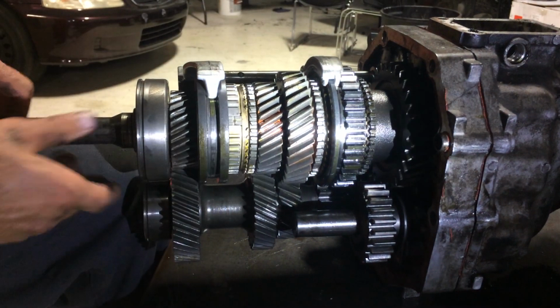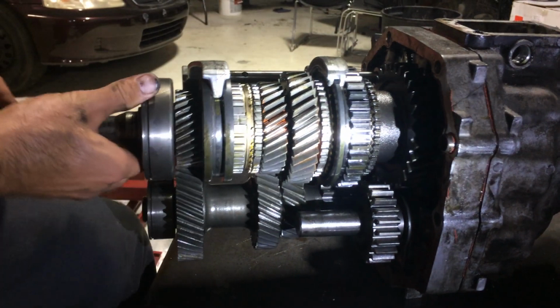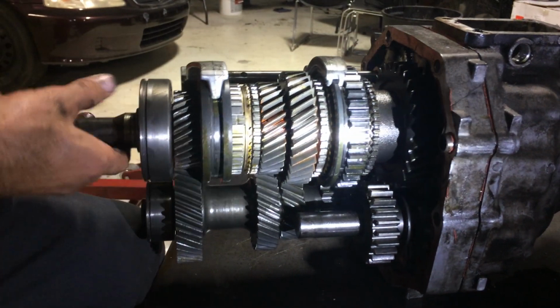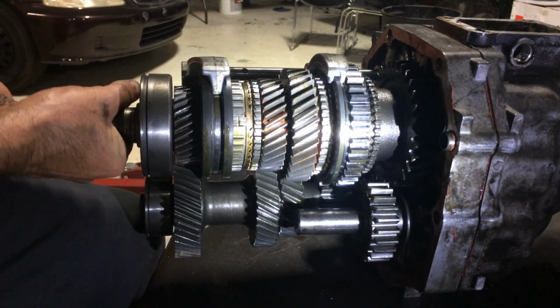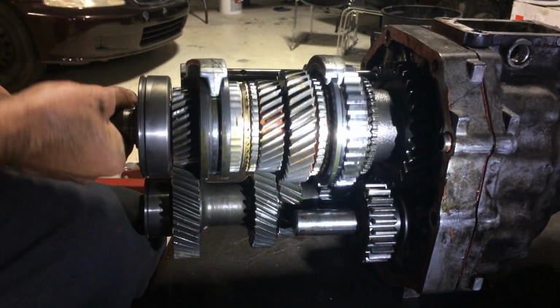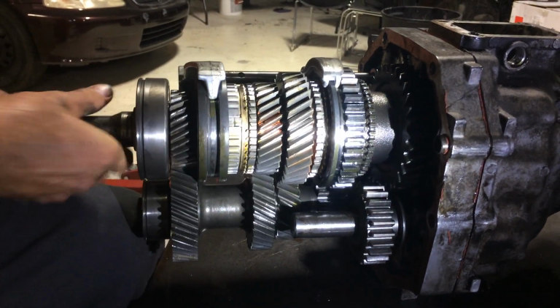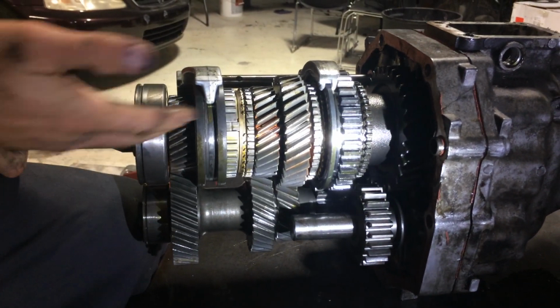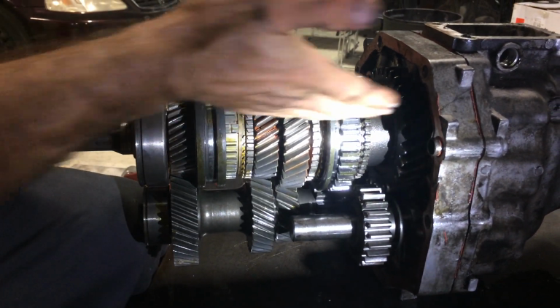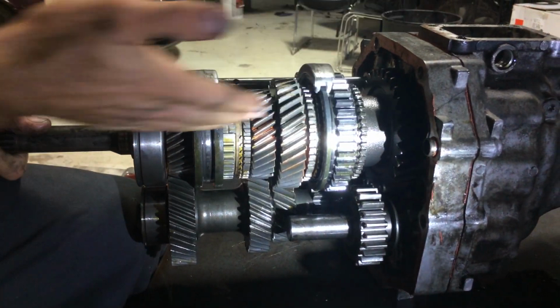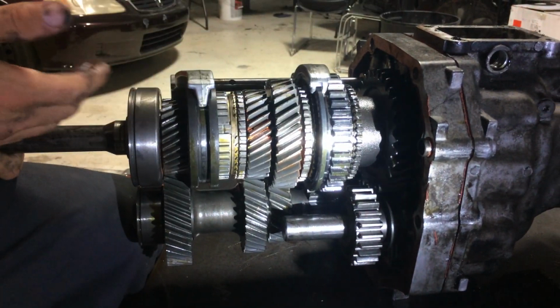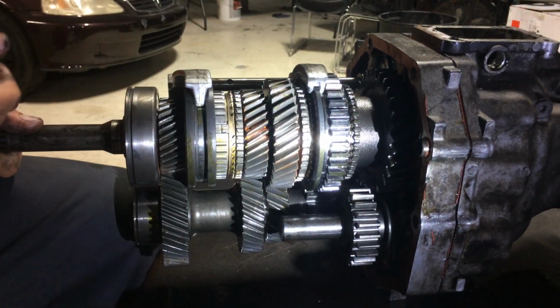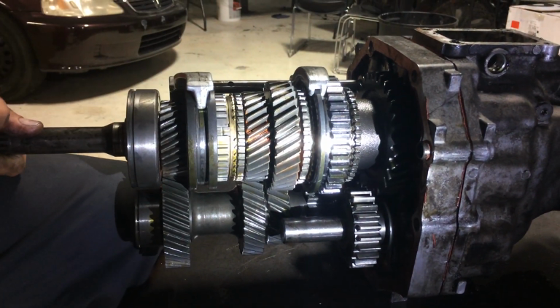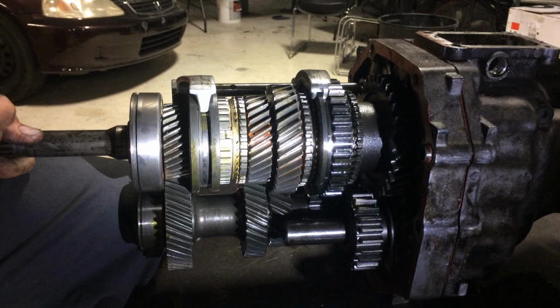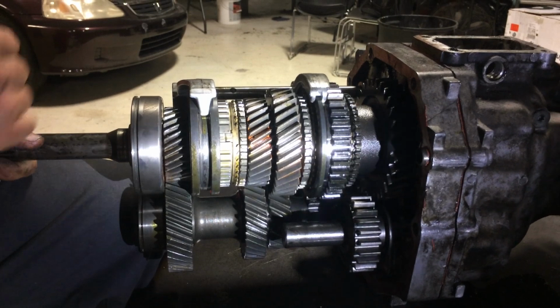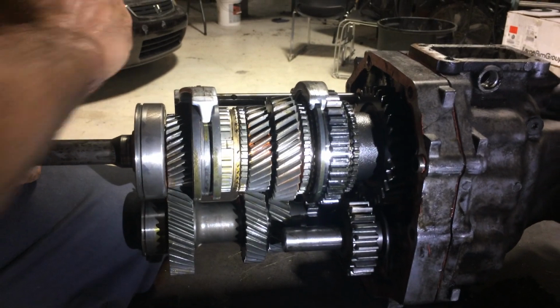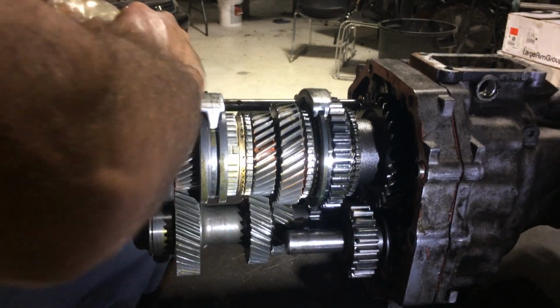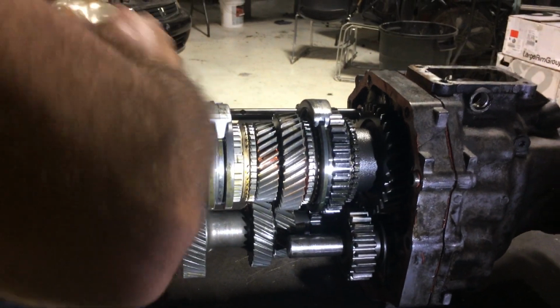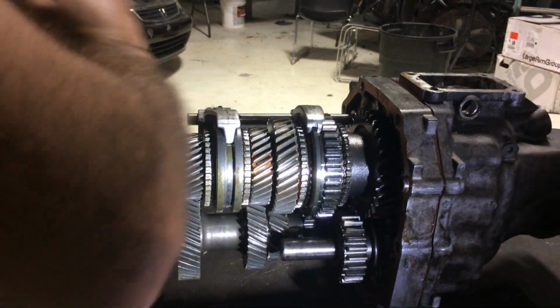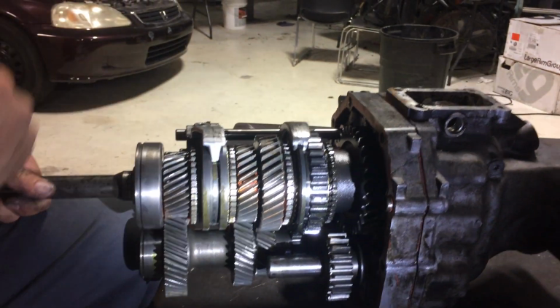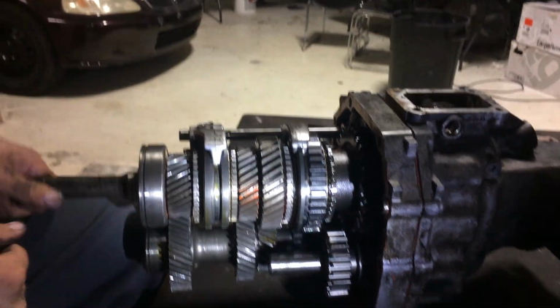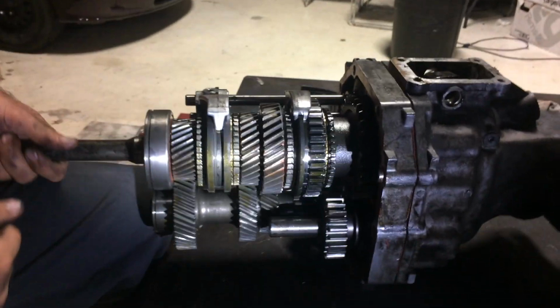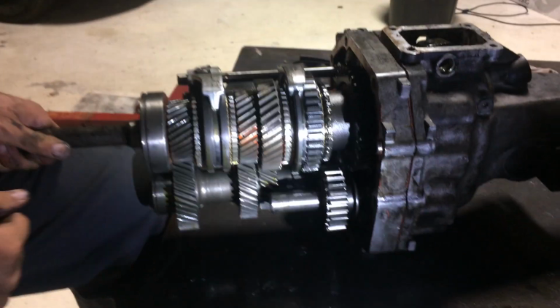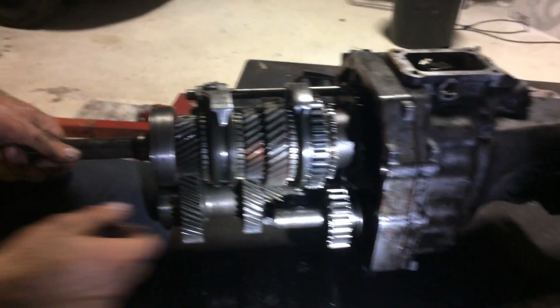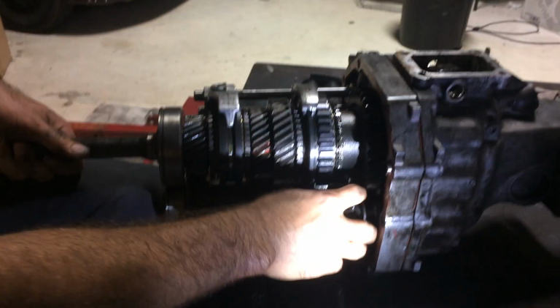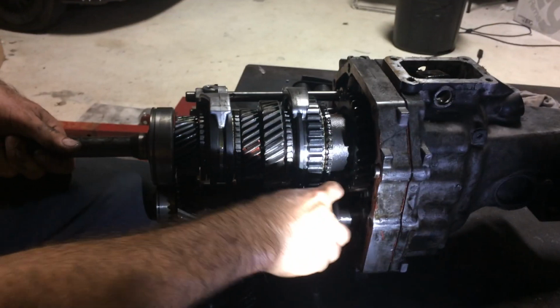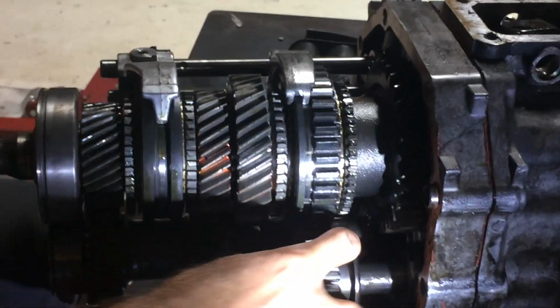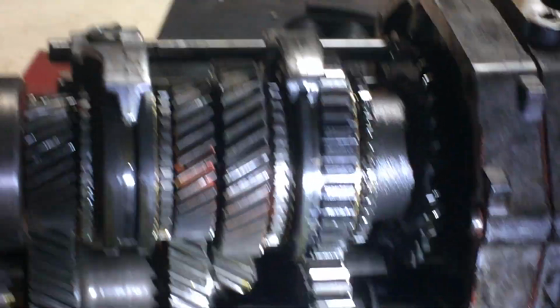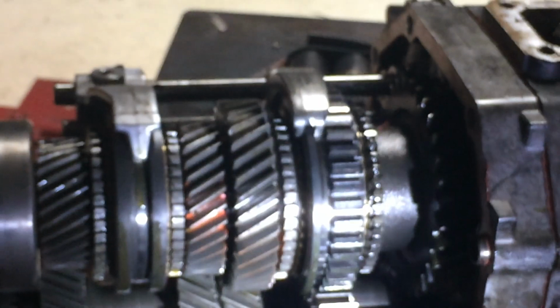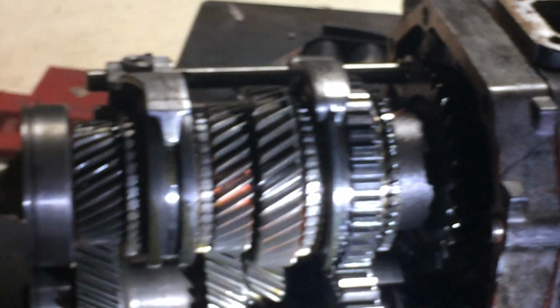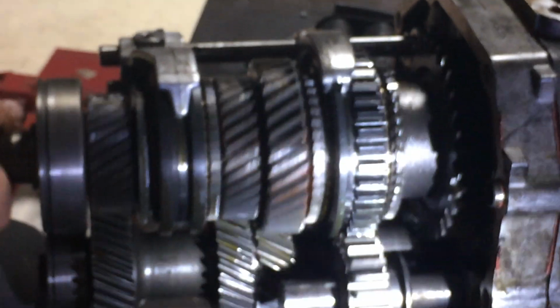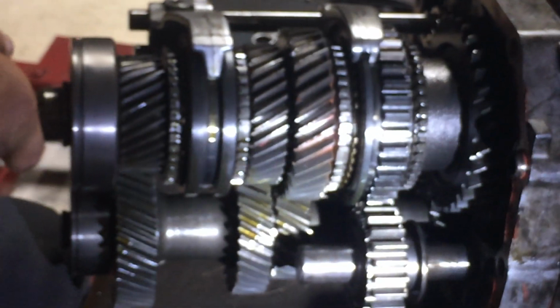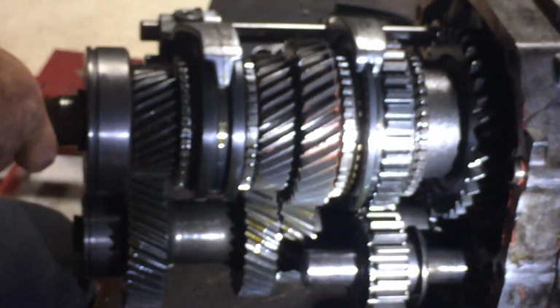Fourth gear slides over like this and locks it all together — that's direct drive. And this one here is the idler gear for reverse — see, the reverse gear.